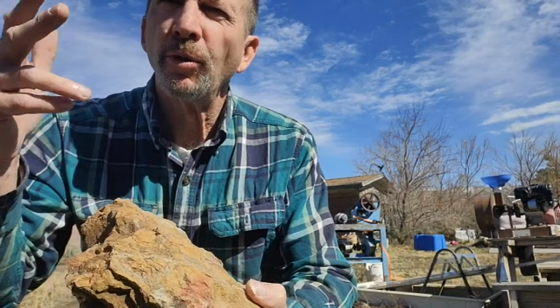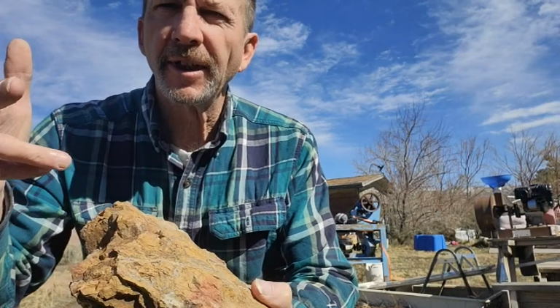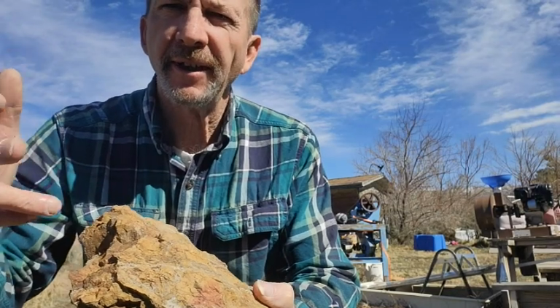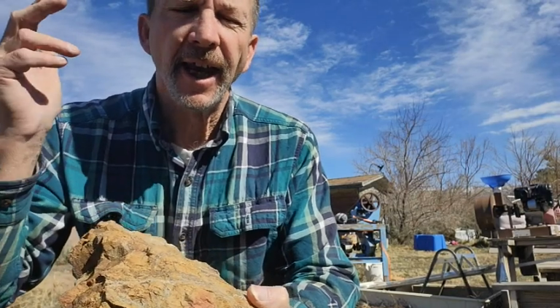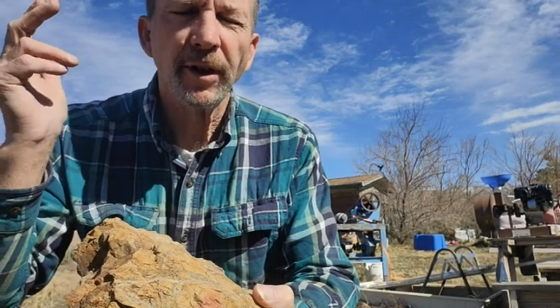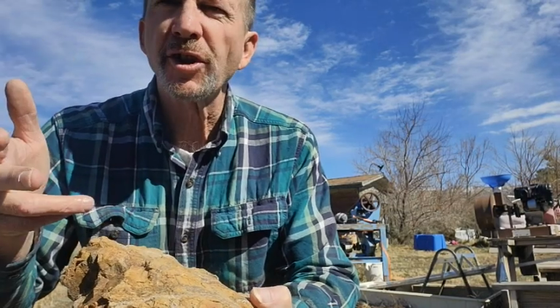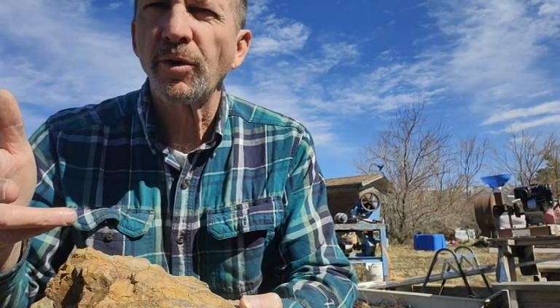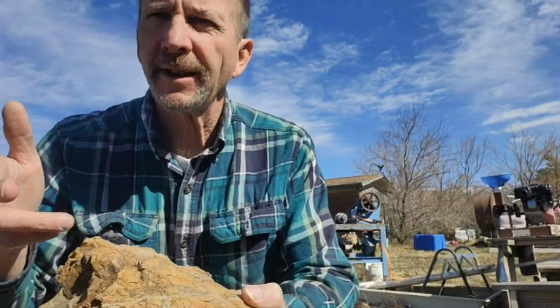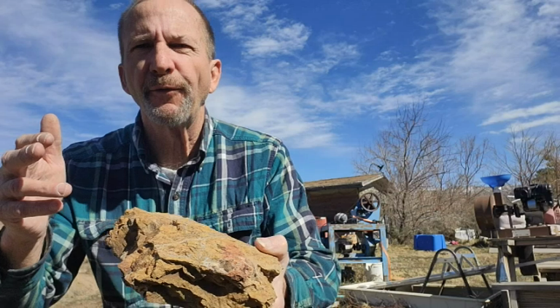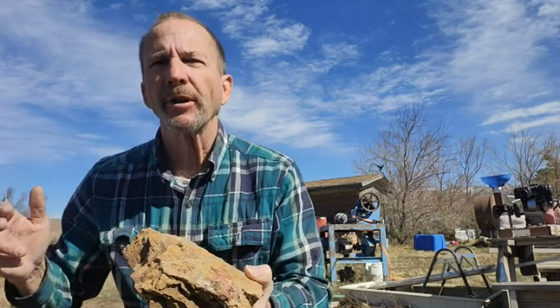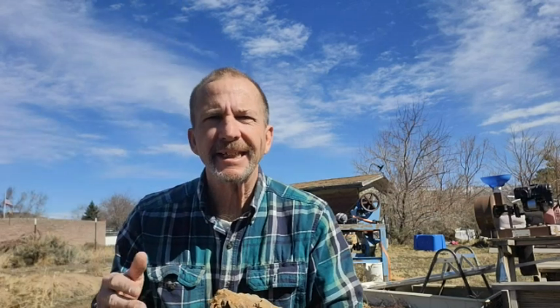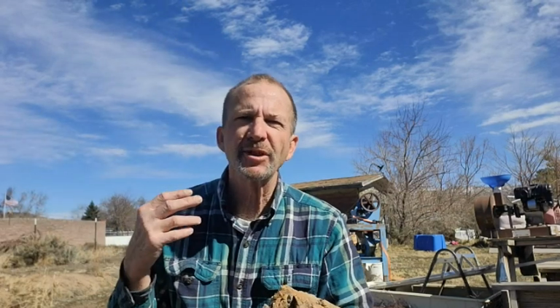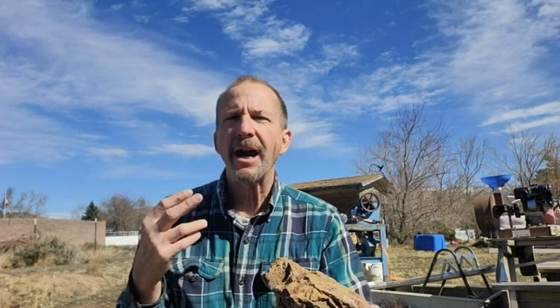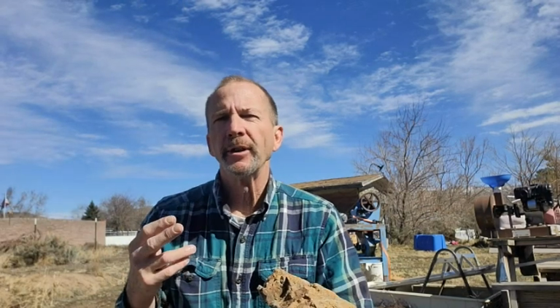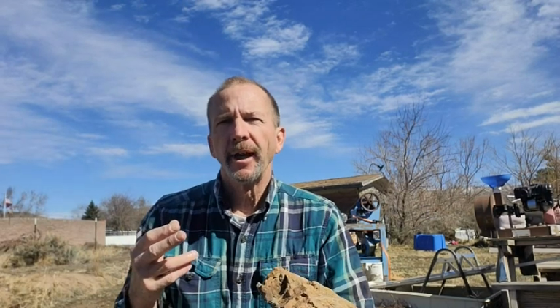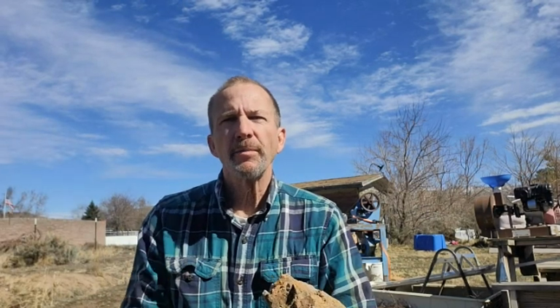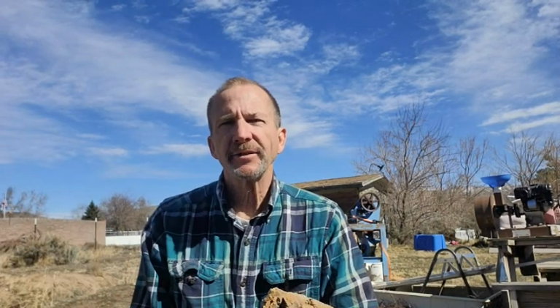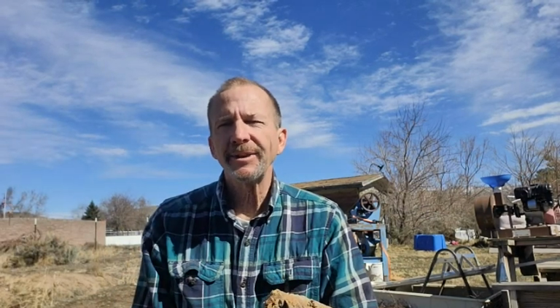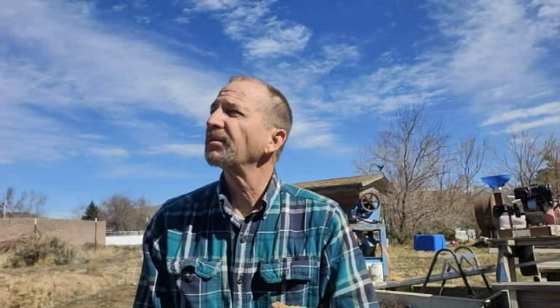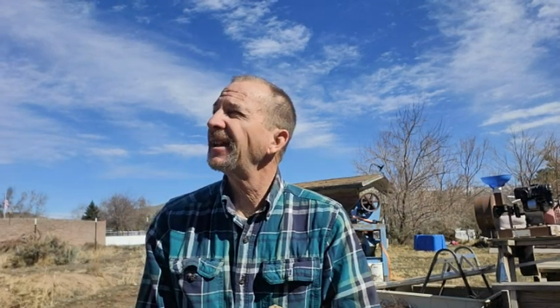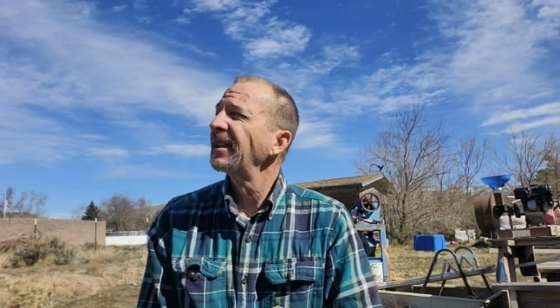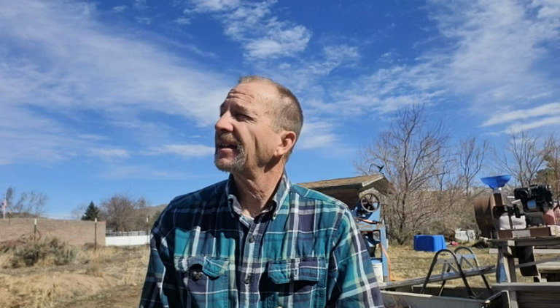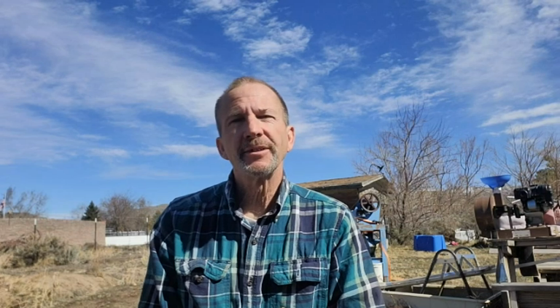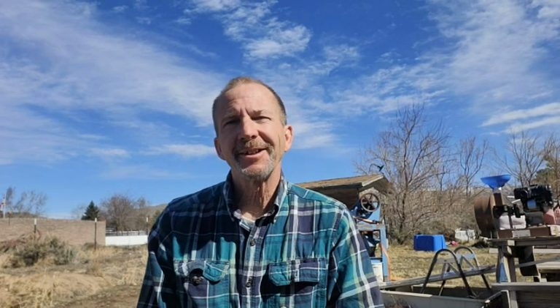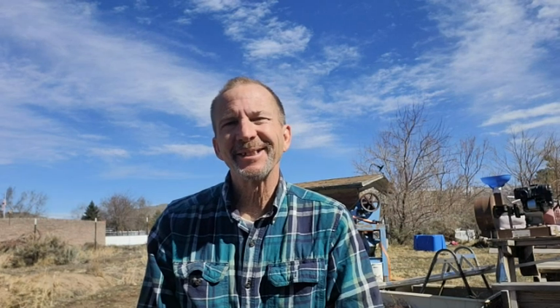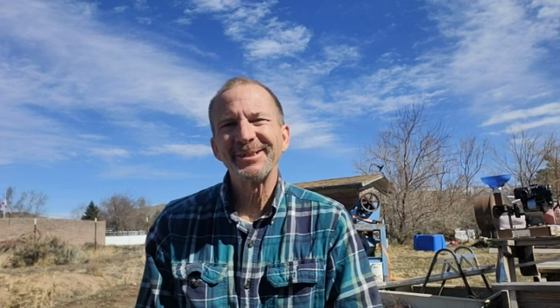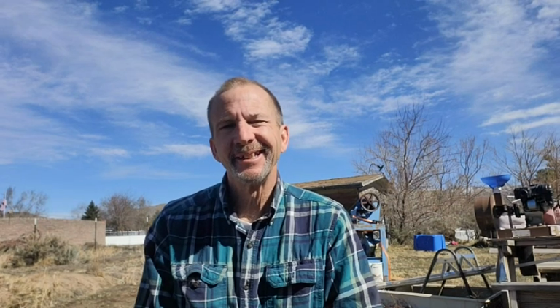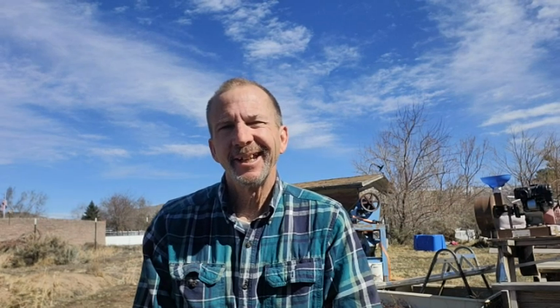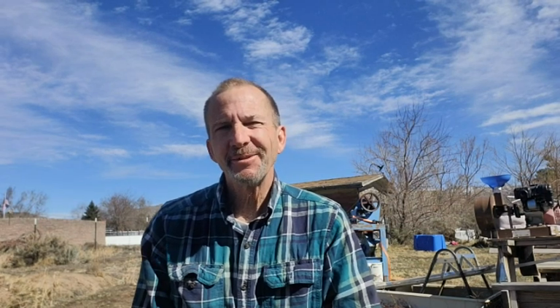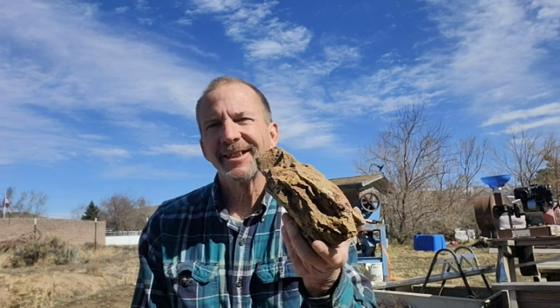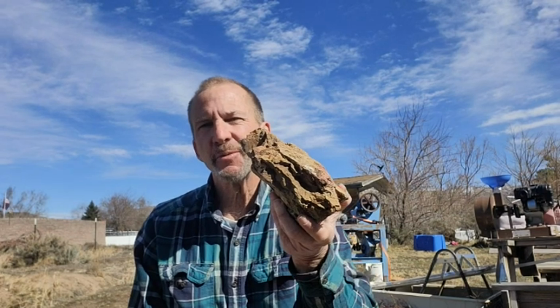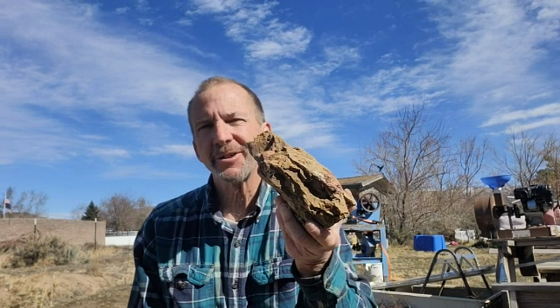We'll feed it up and then crush it down to where it's like flour — an absolute powder — and then we'll pan it out and see what we get. It's a pretty day and we're just going to sit out here and pan a little bit of dirt and see what we get out of one little rock.